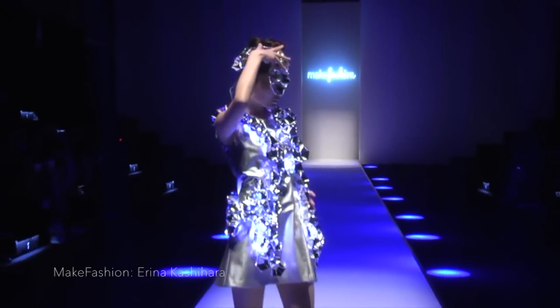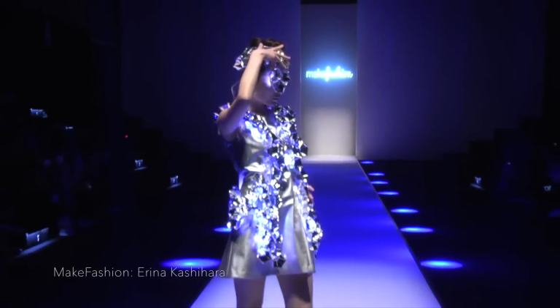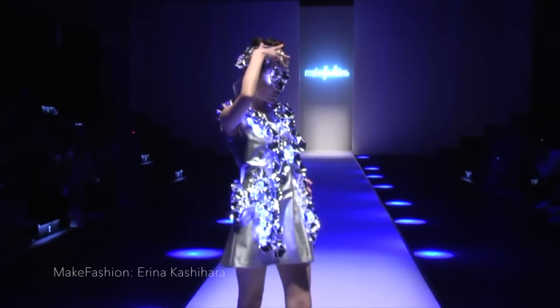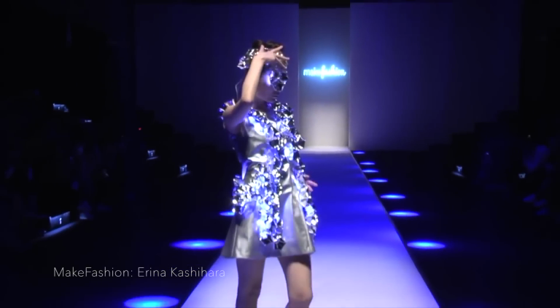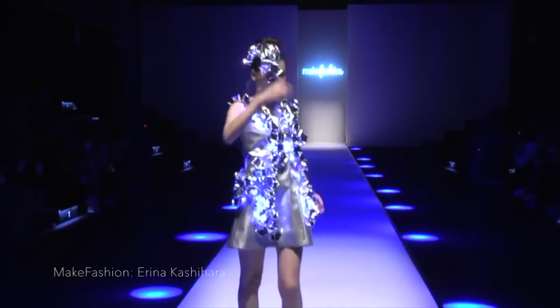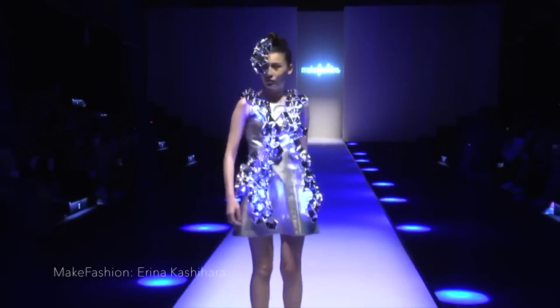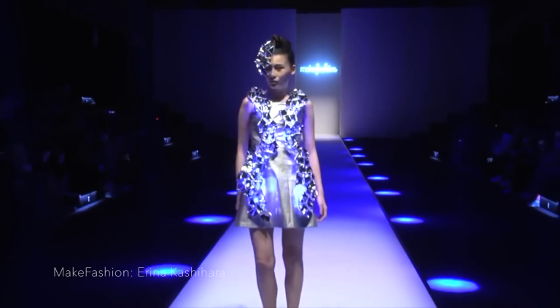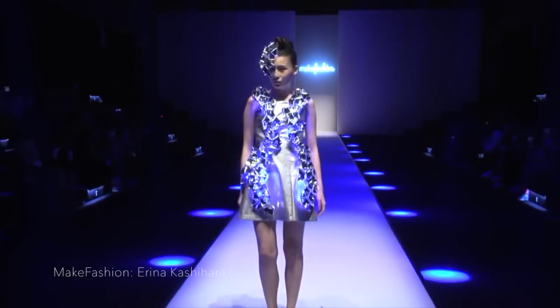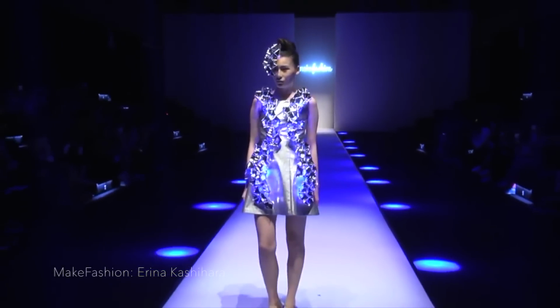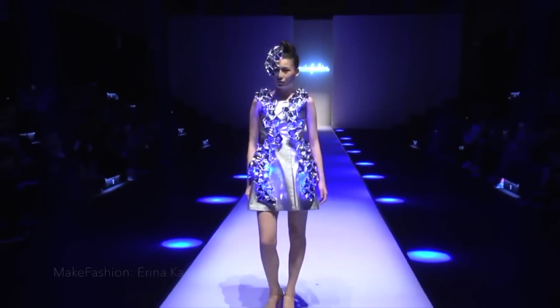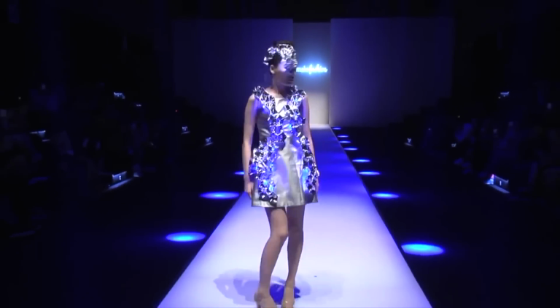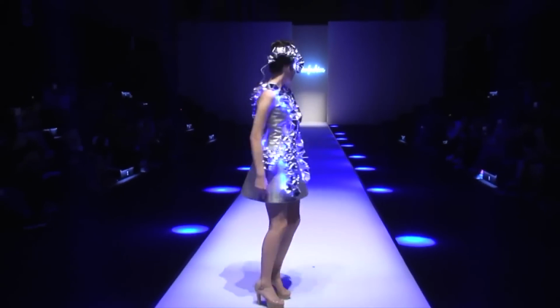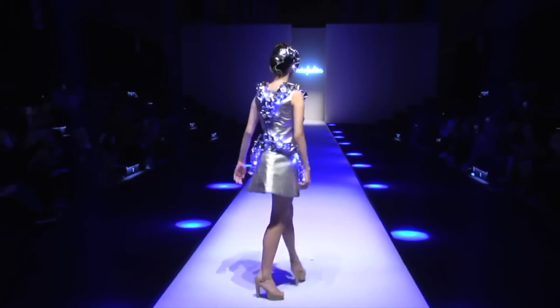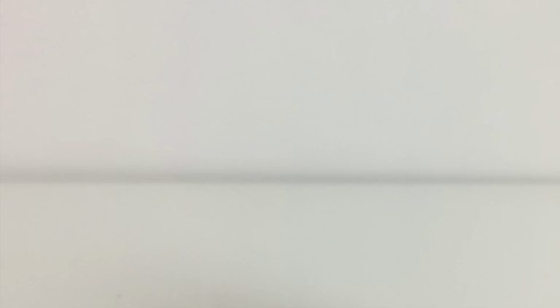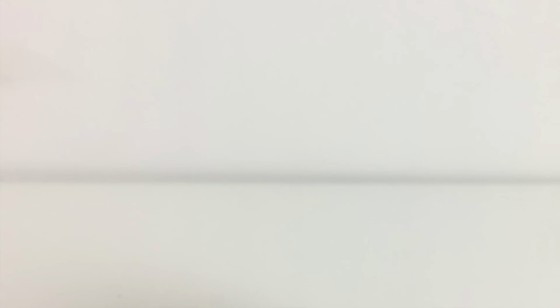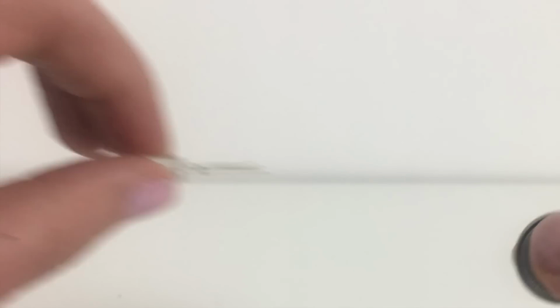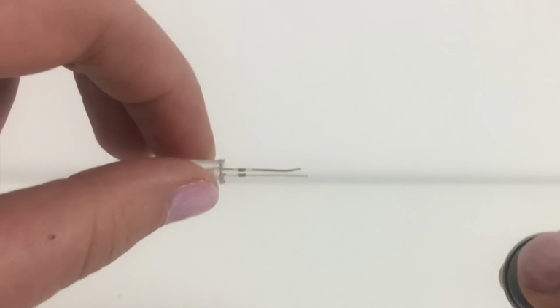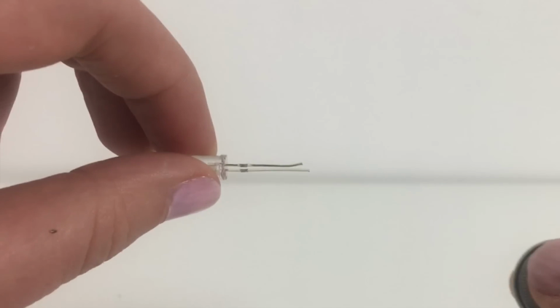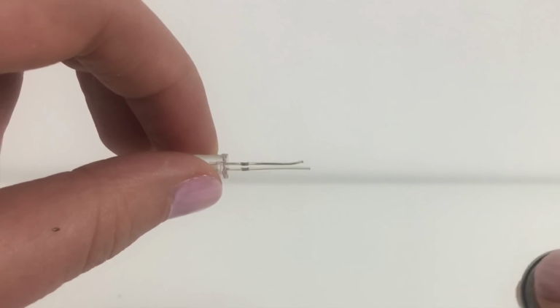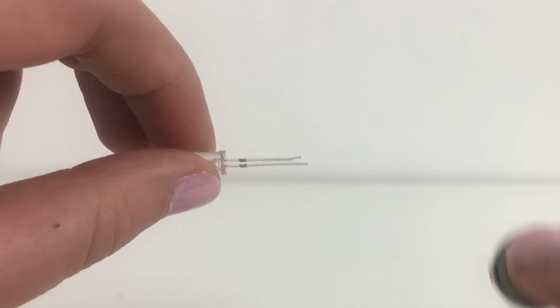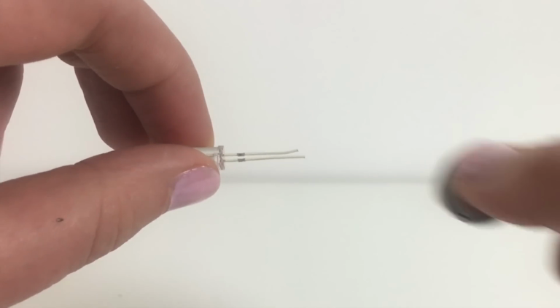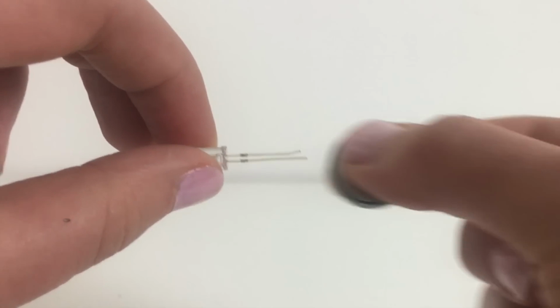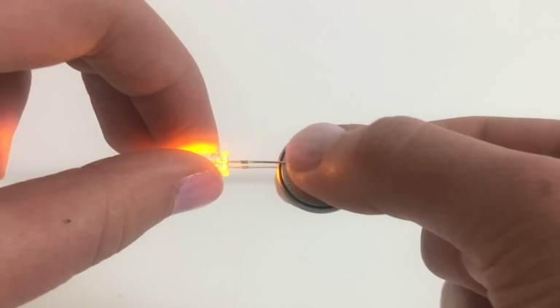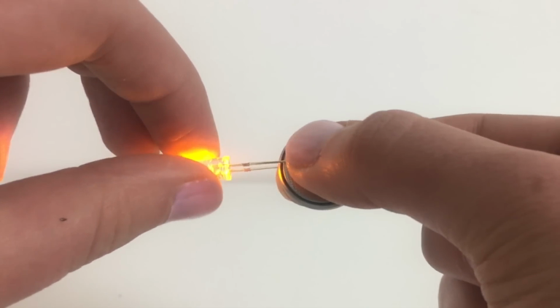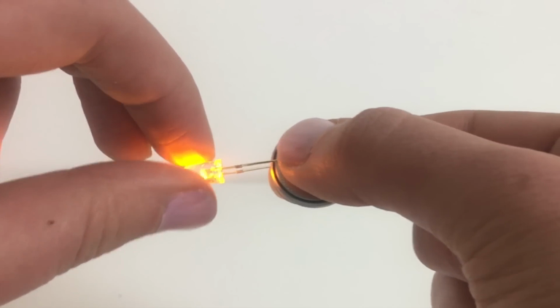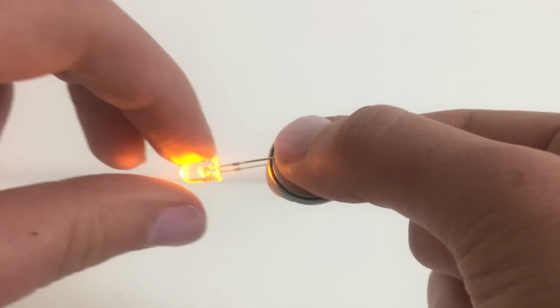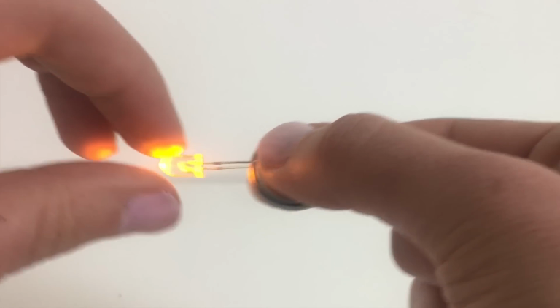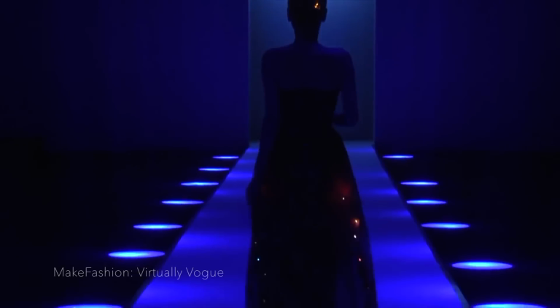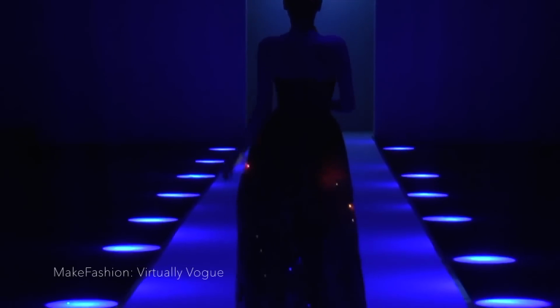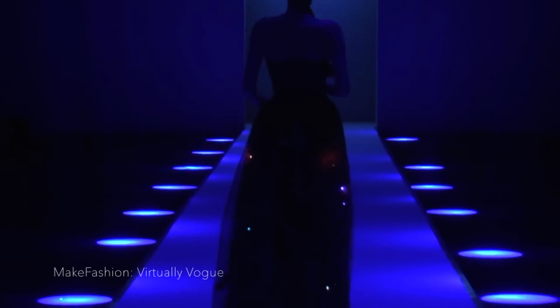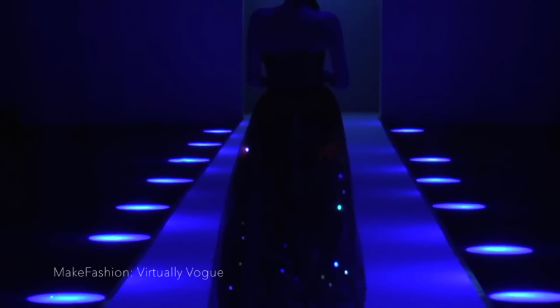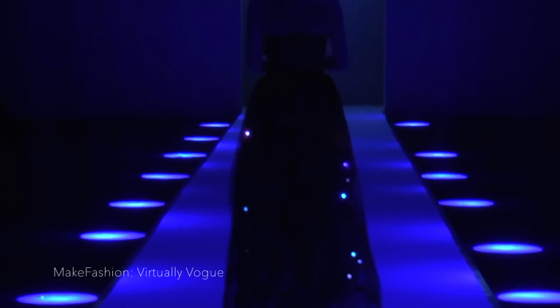Currents in LEDs only go one direction, from the positive to the negative. This is important to remember when working with LEDs, since LEDs with wires in the wrong direction won't work.